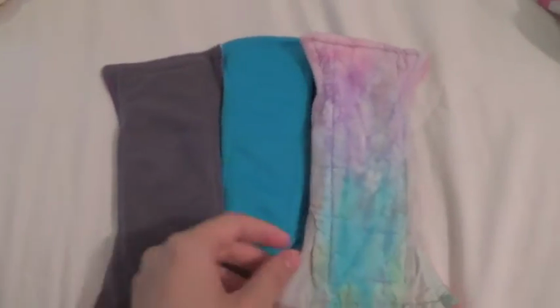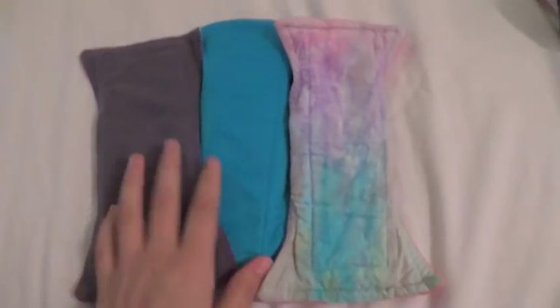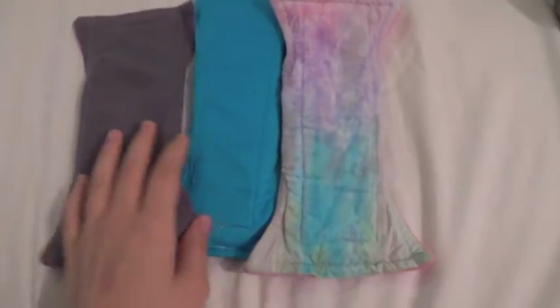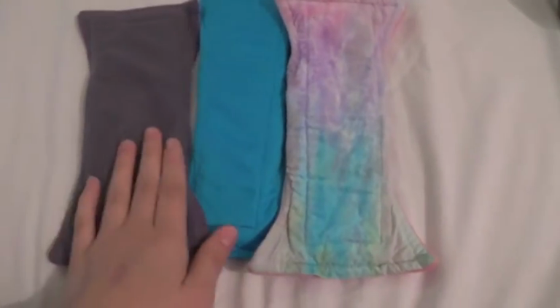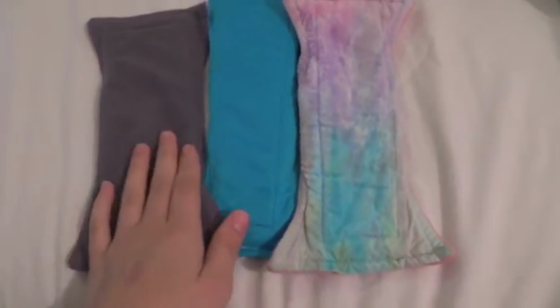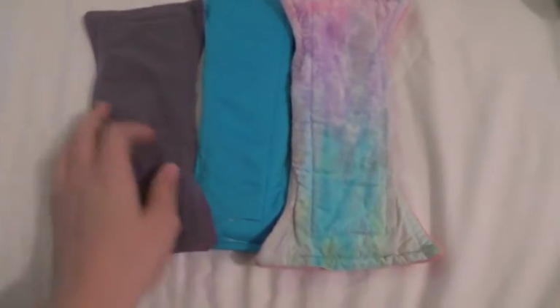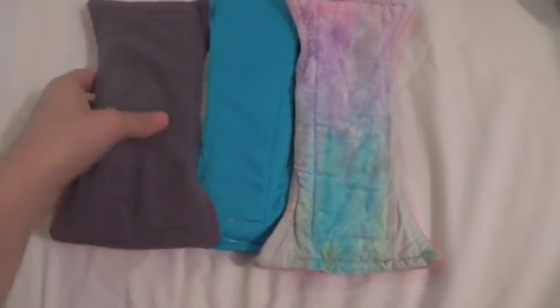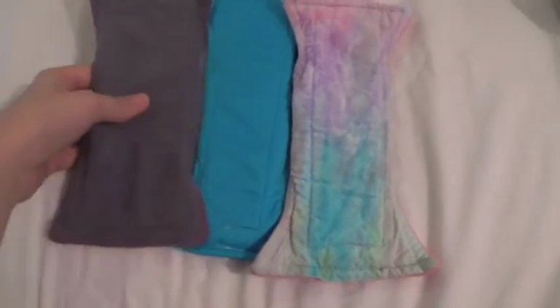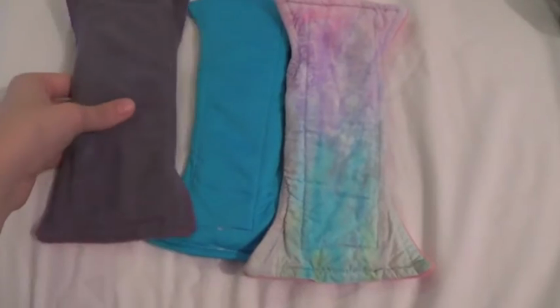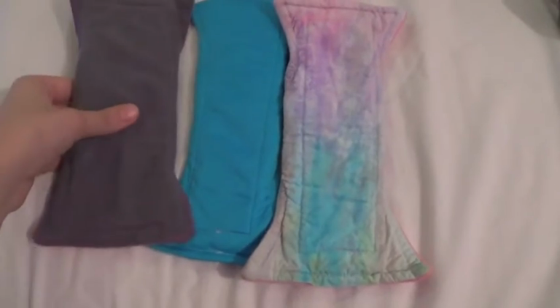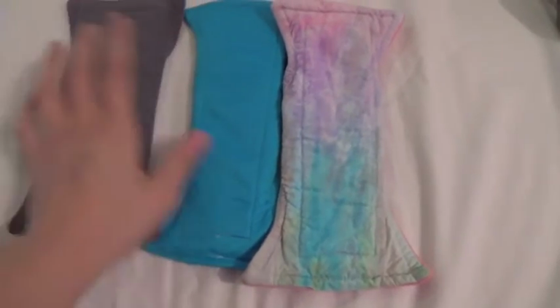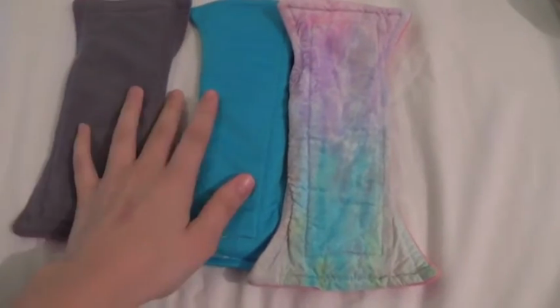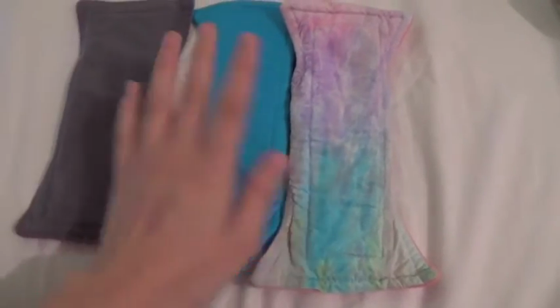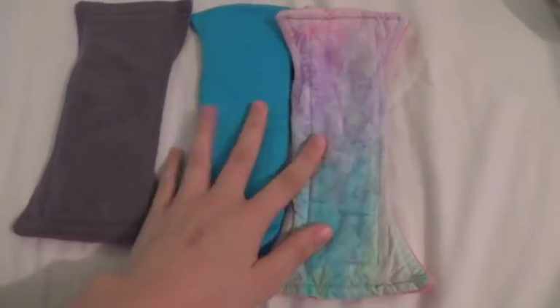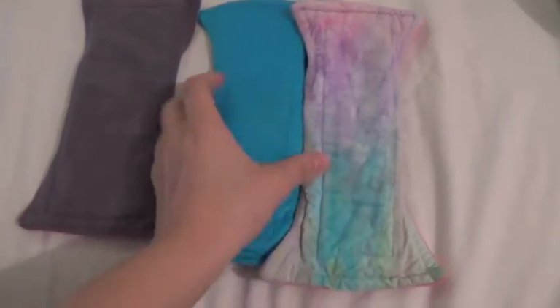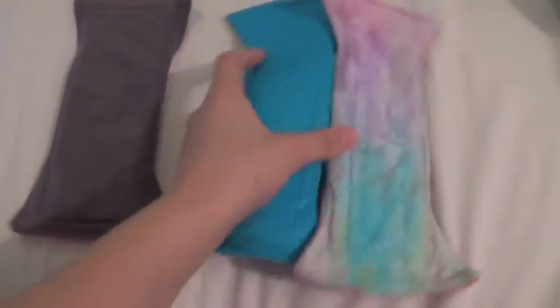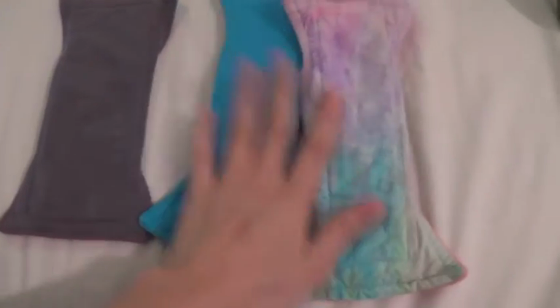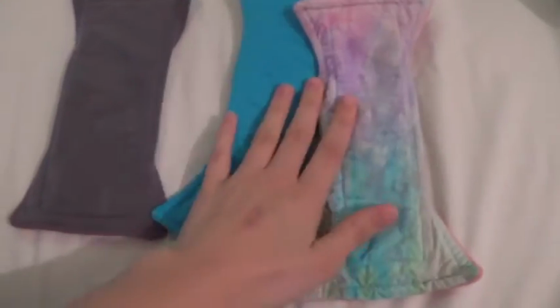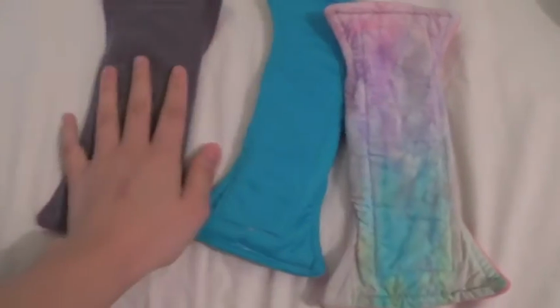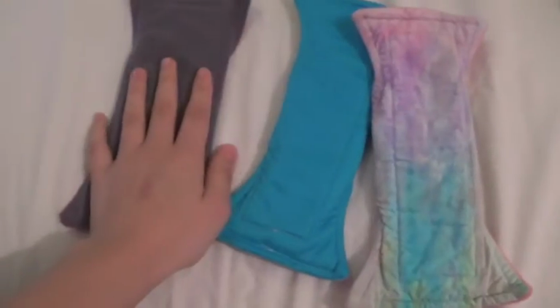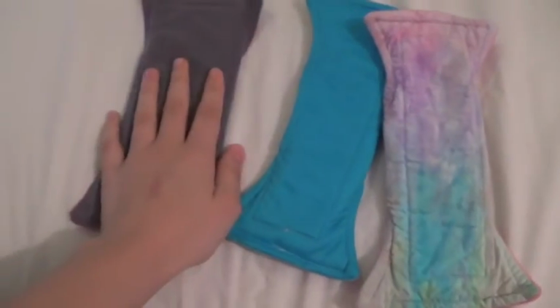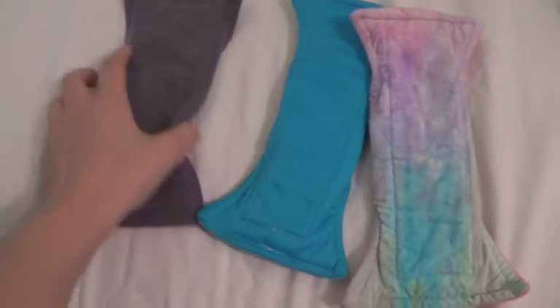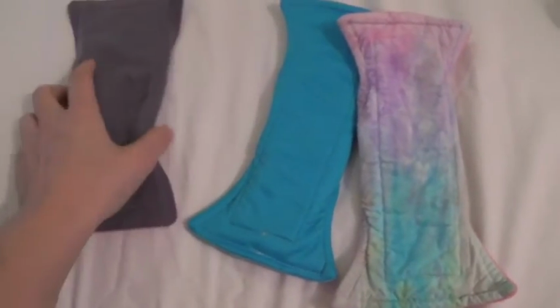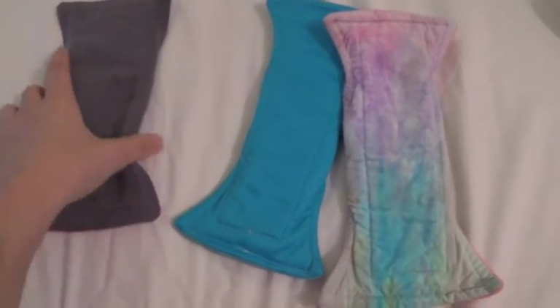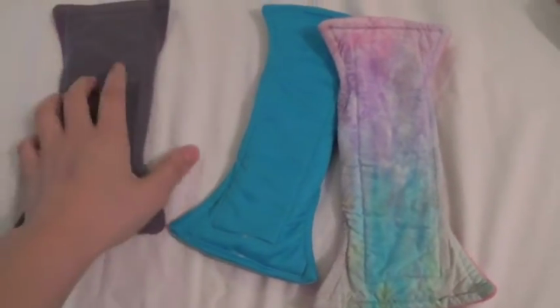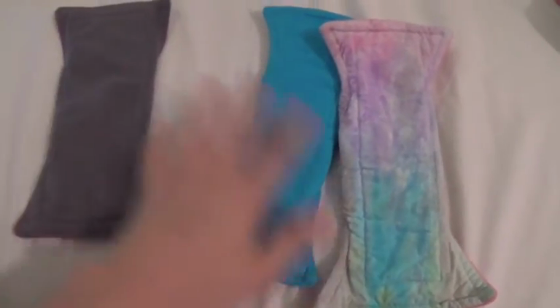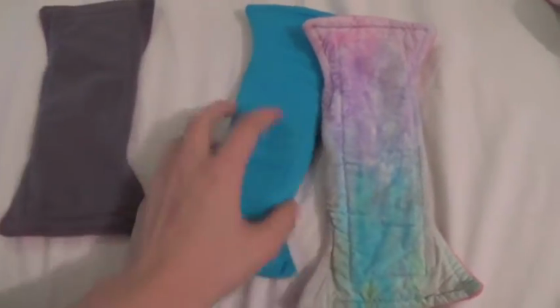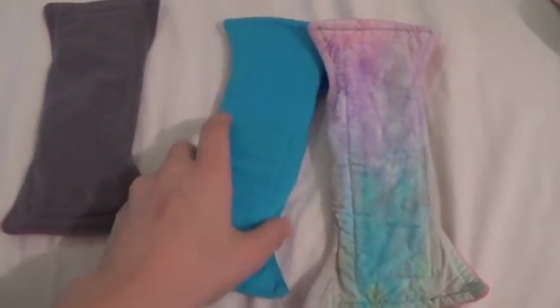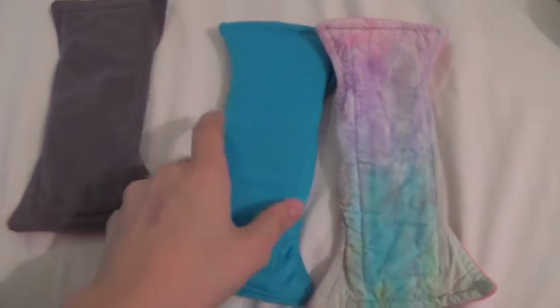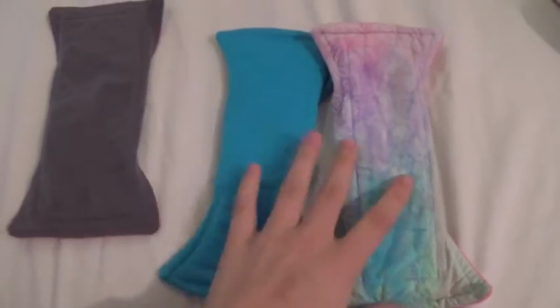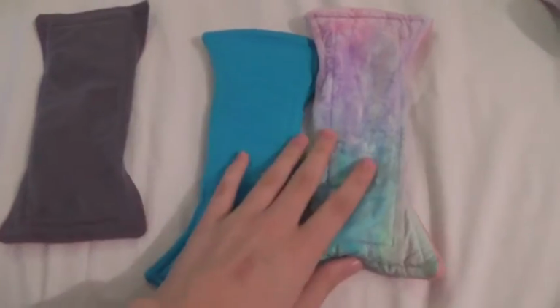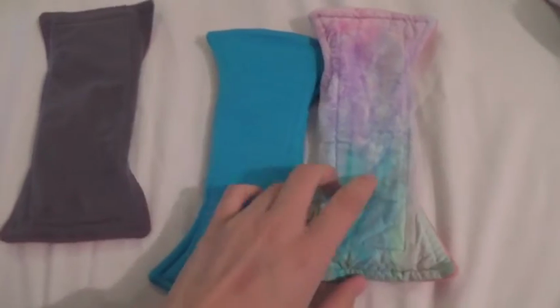So I have three Terrapads. These two I got myself and this one I got in a destash, so I'll start with these two. These are custom order.